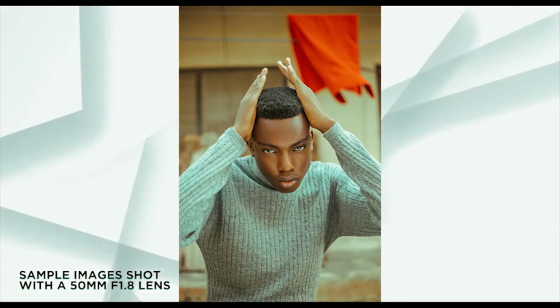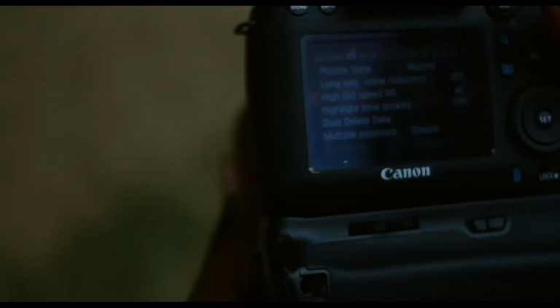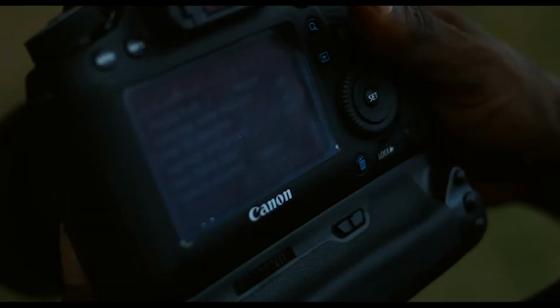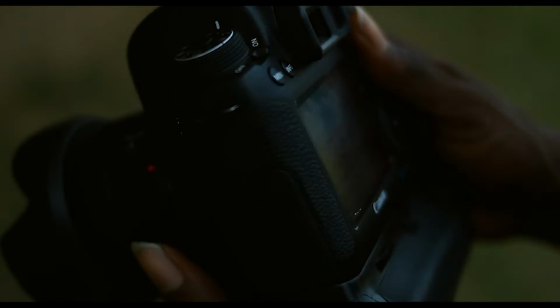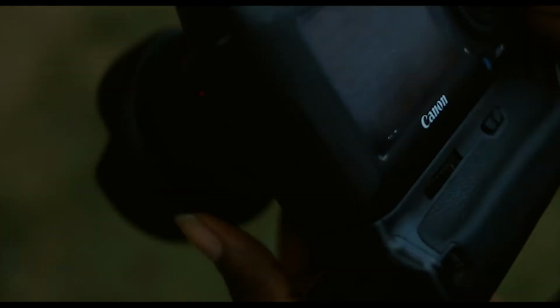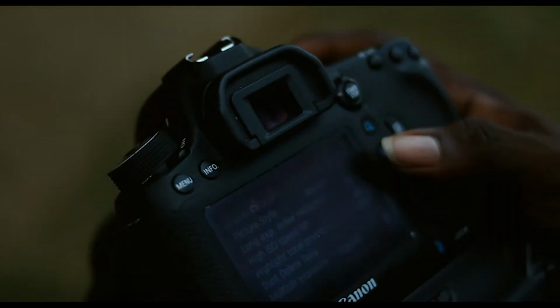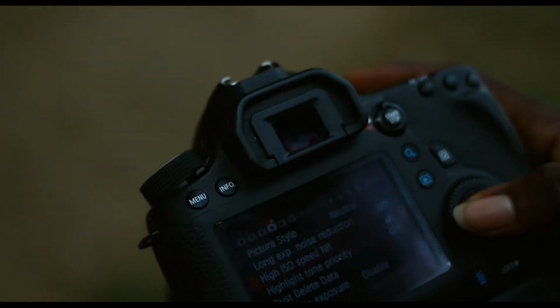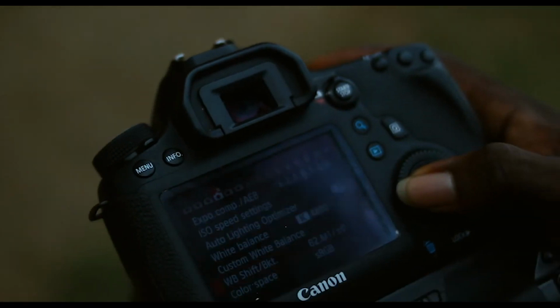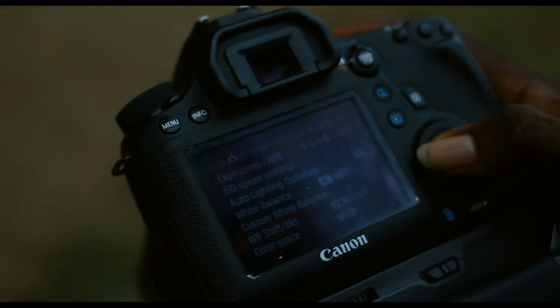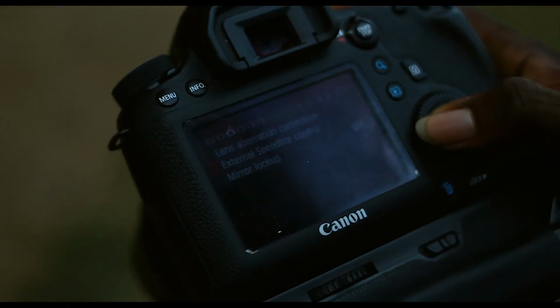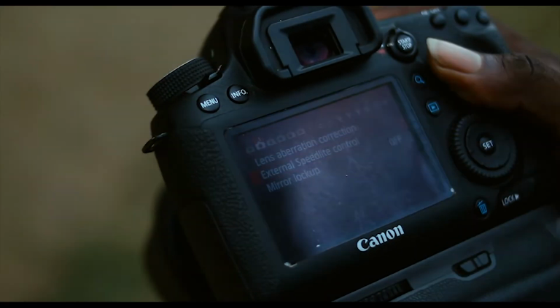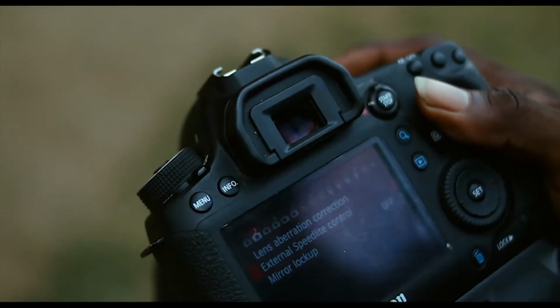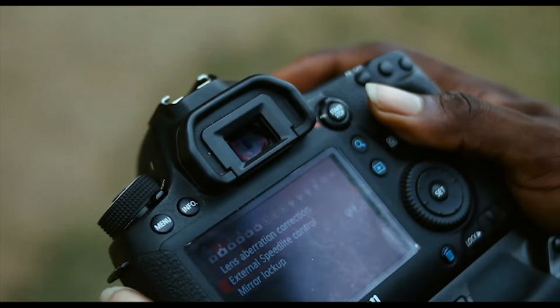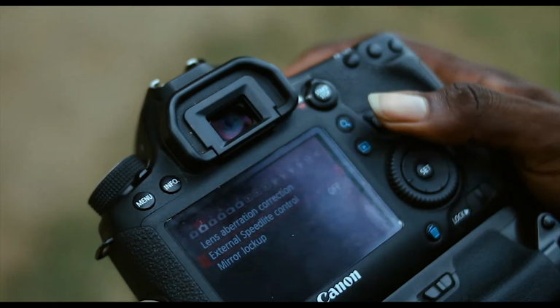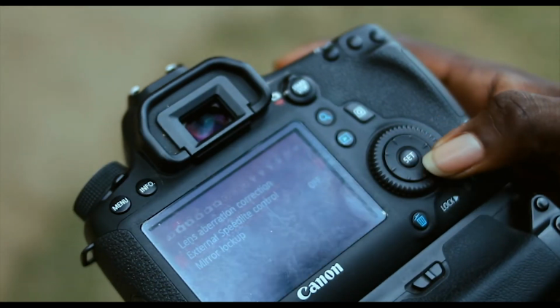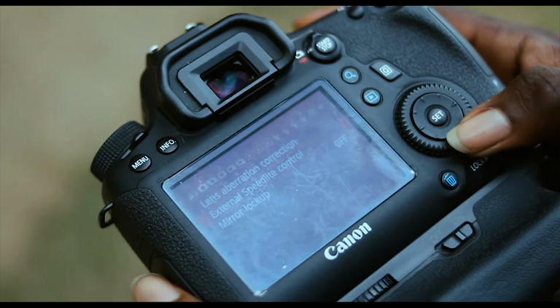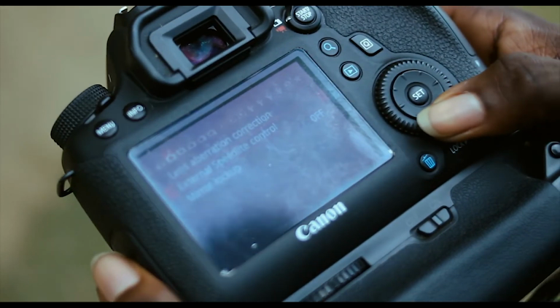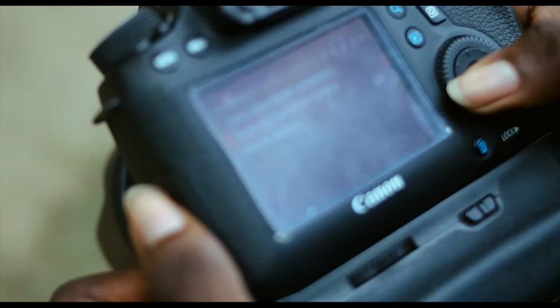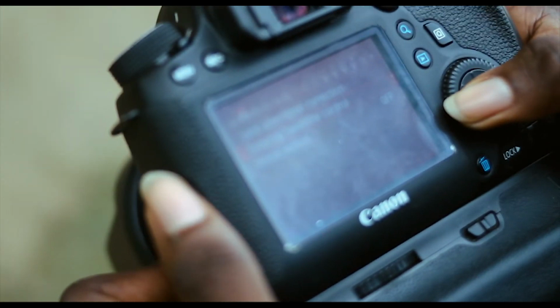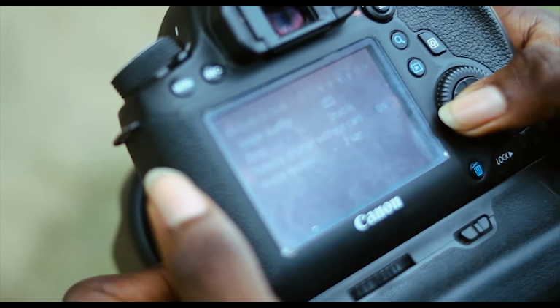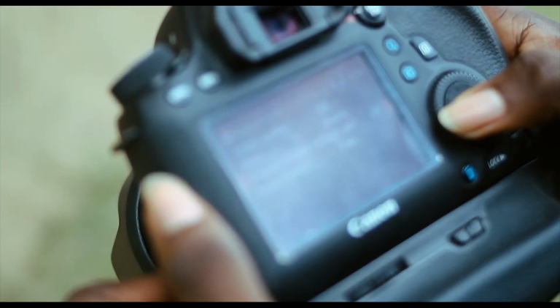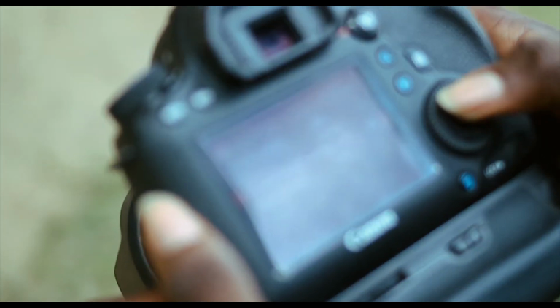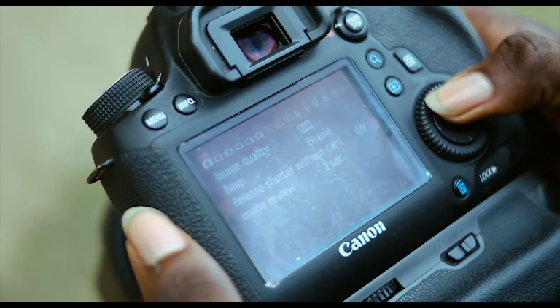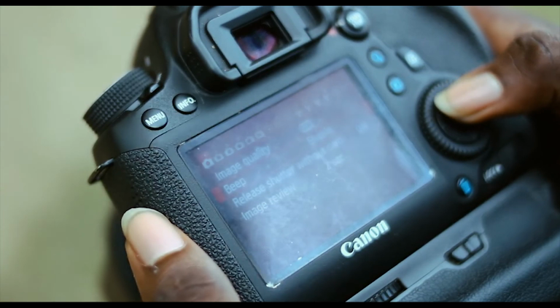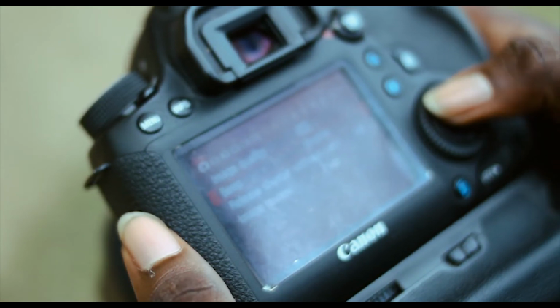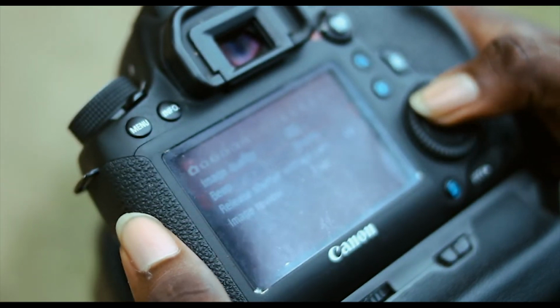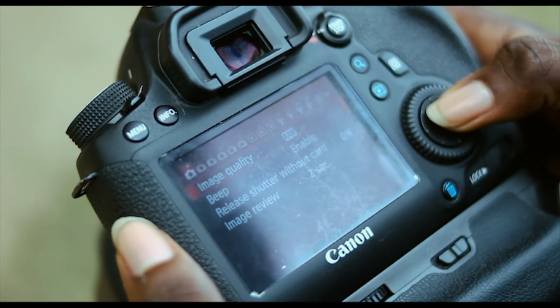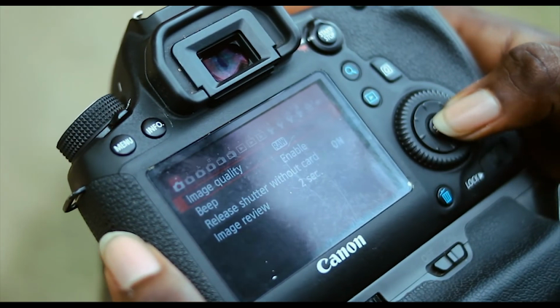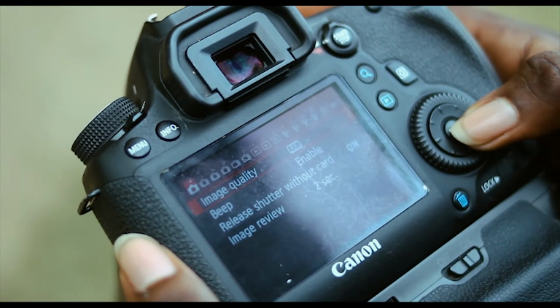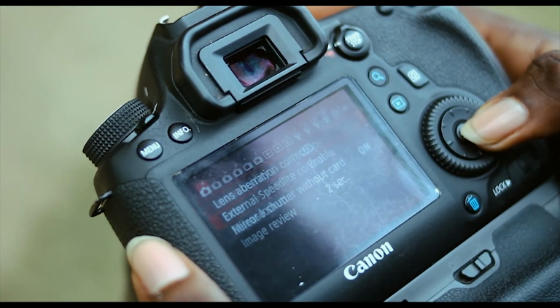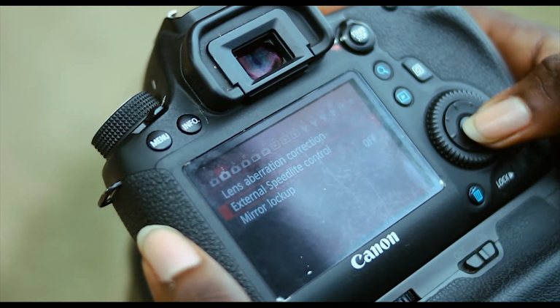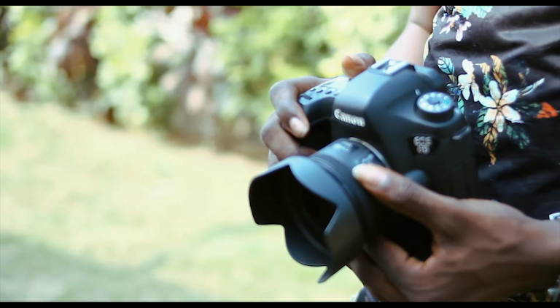Now for the video features of the camera — with the Canon 6D you can record videos at the highest resolution of 1080p at 30 frames per second.